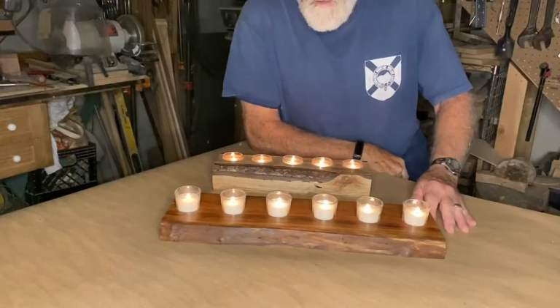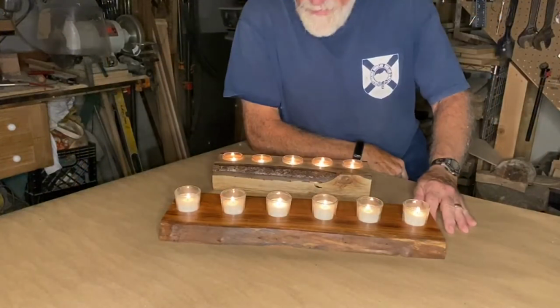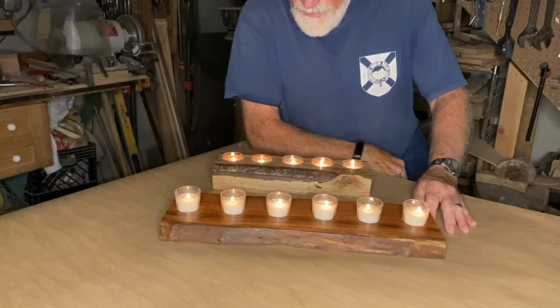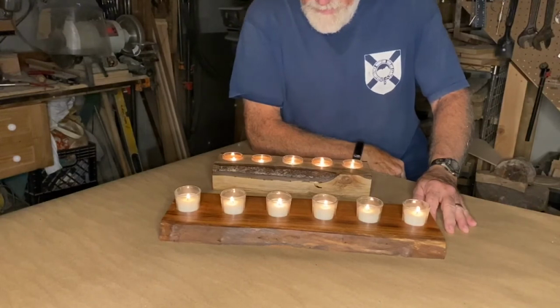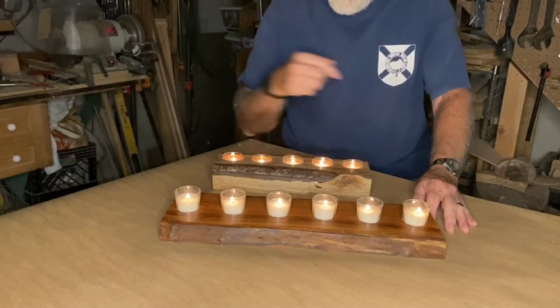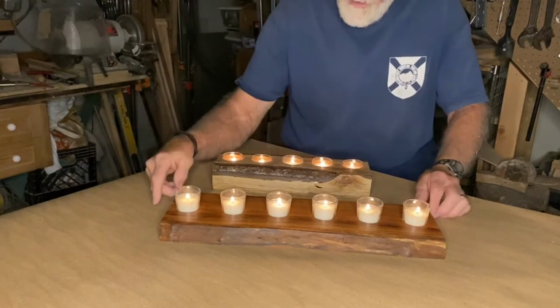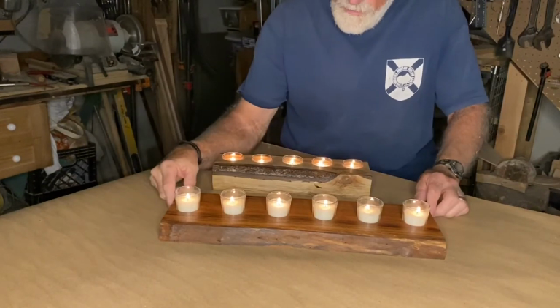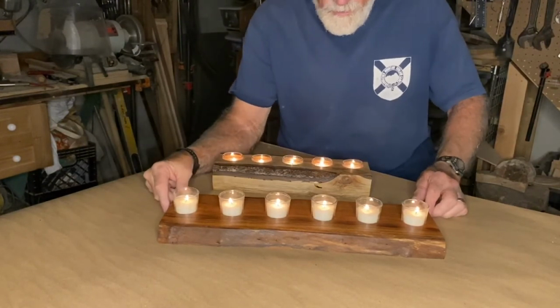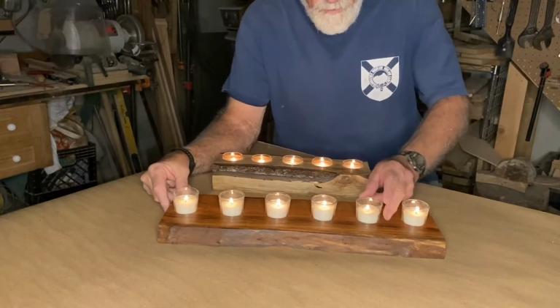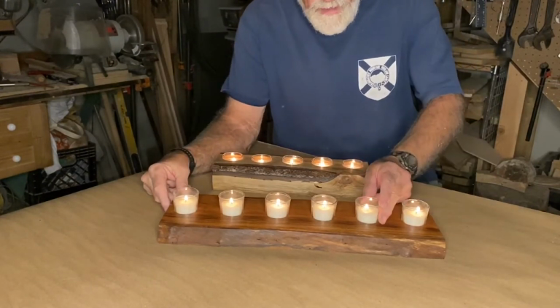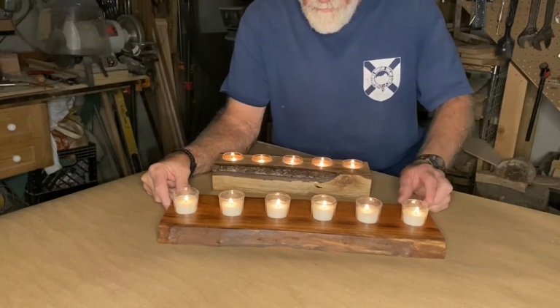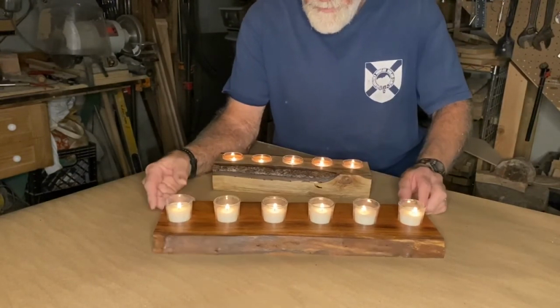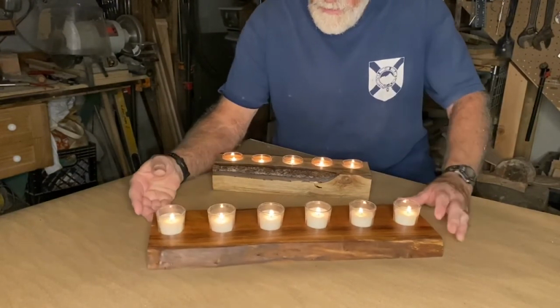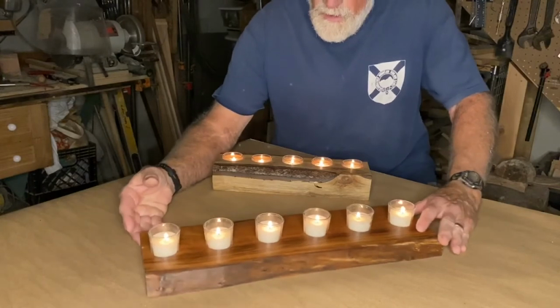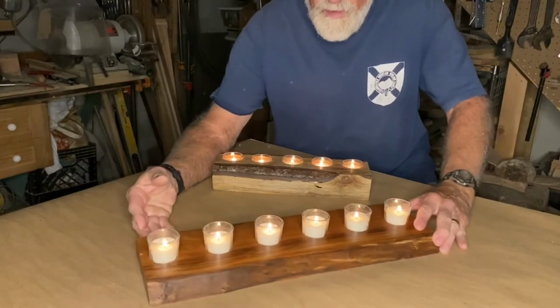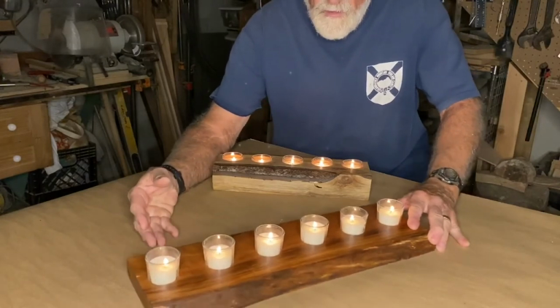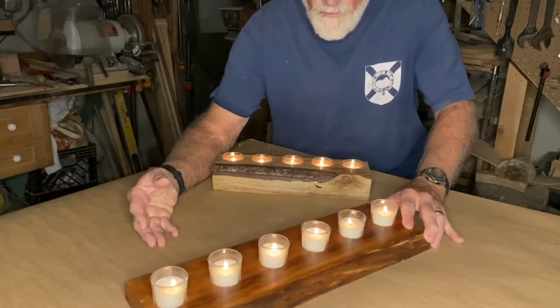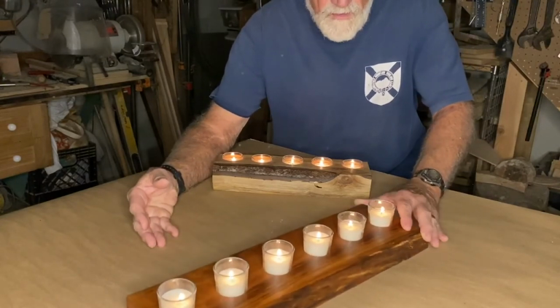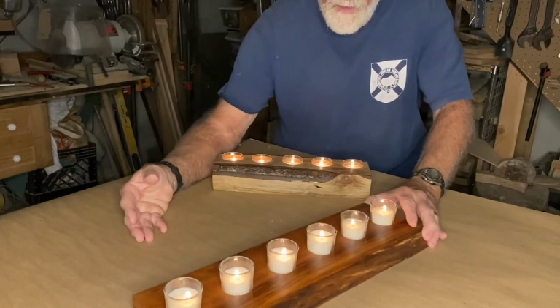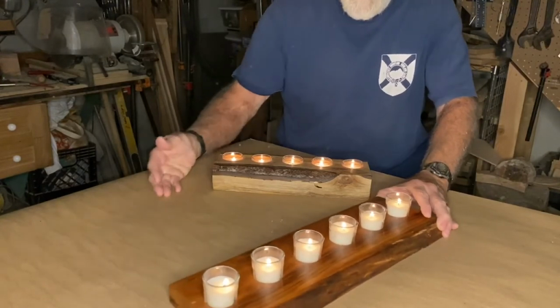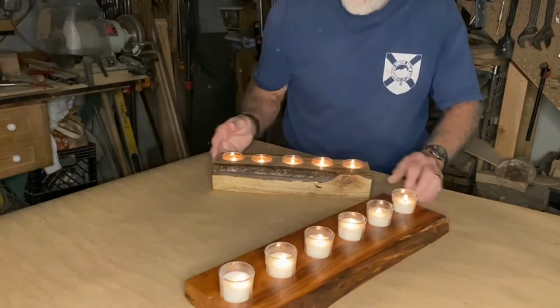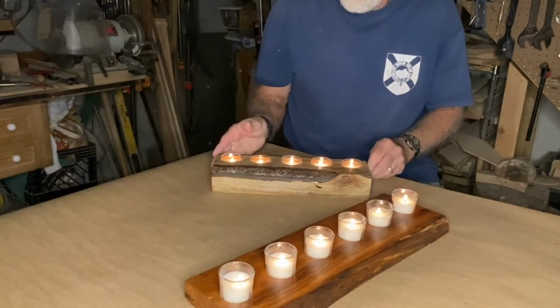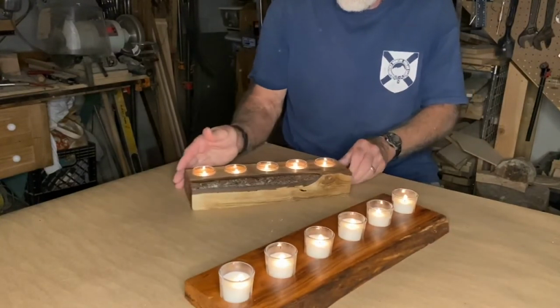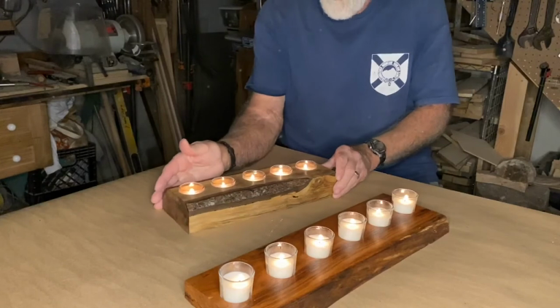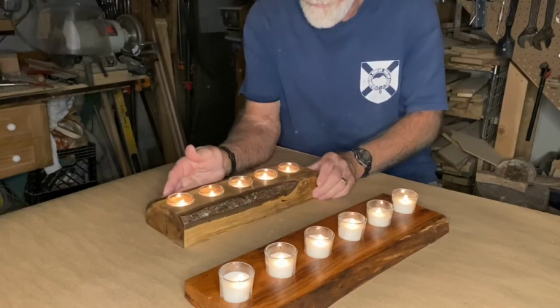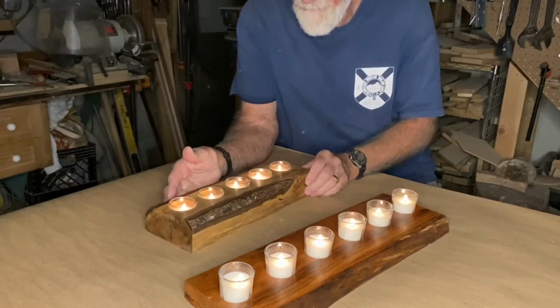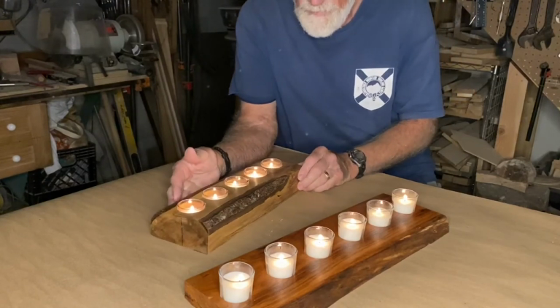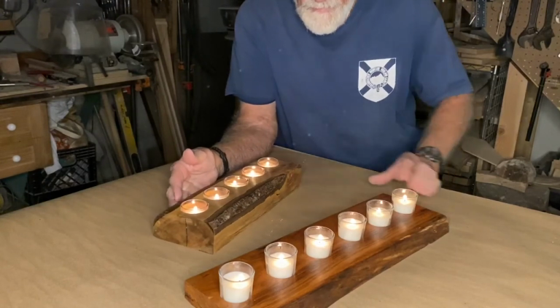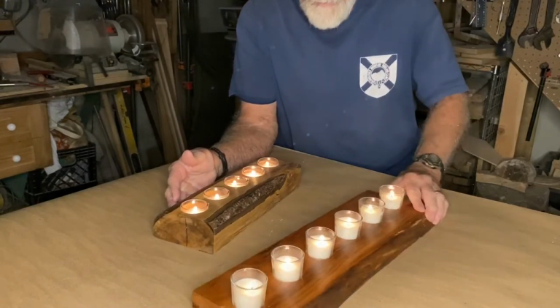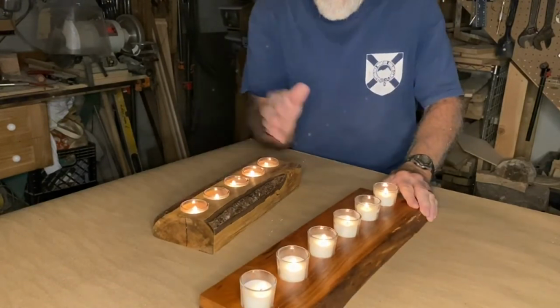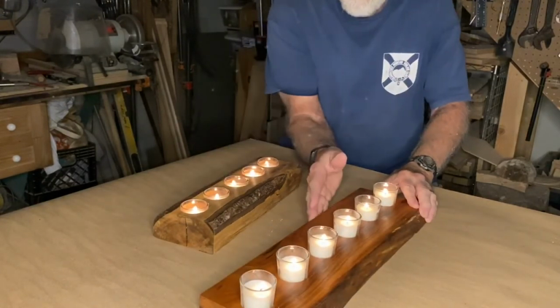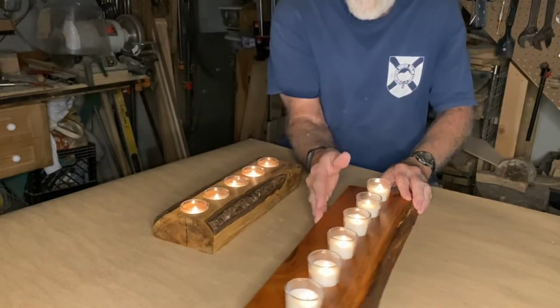Well, here they are. They still need a second coat. These candles came from Hobby Lobby — I think they were eligible for the 40% discount. They were $7.99 for 12 of them. I really like the way these came out.